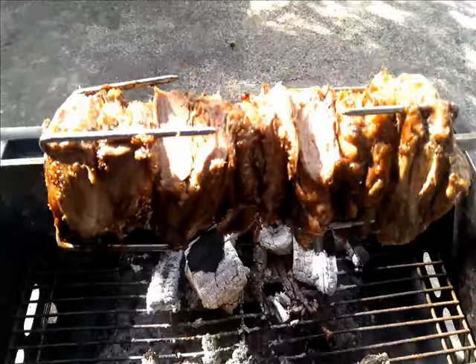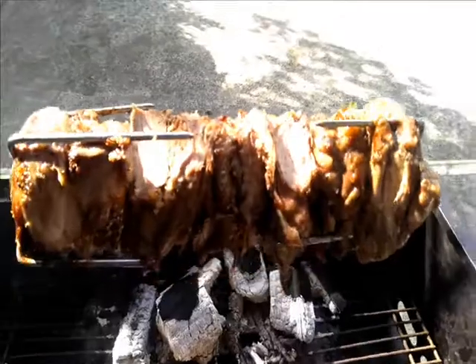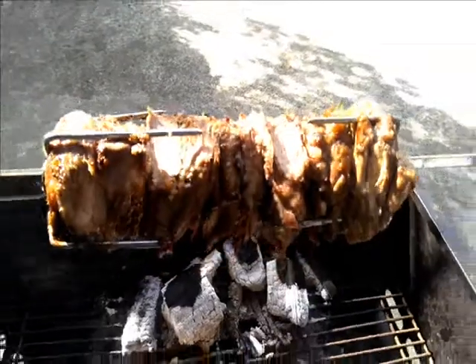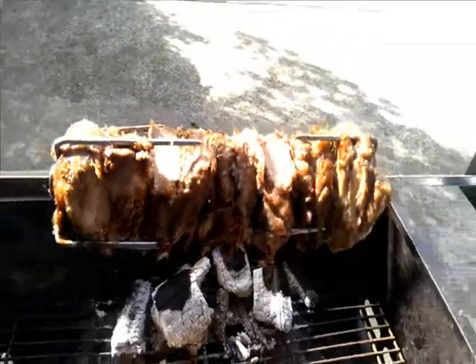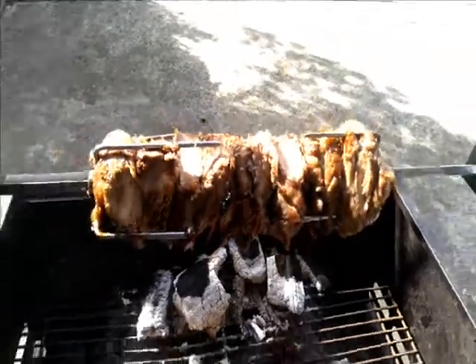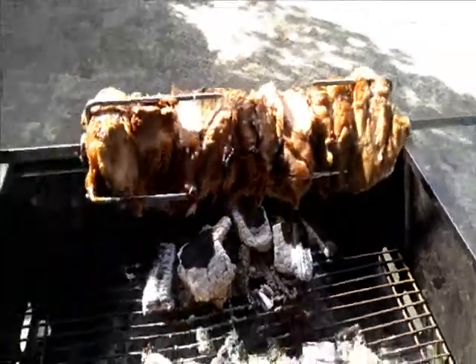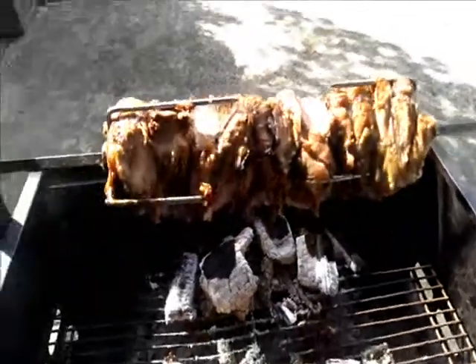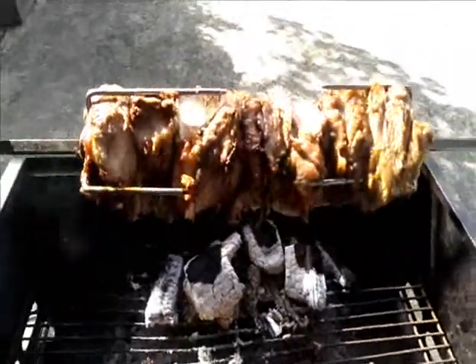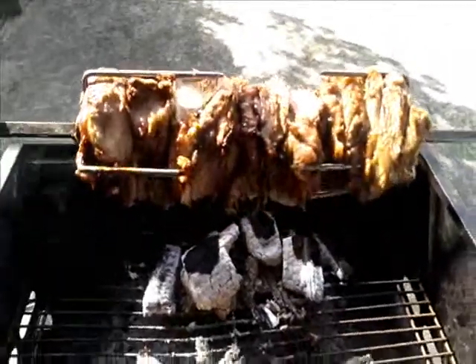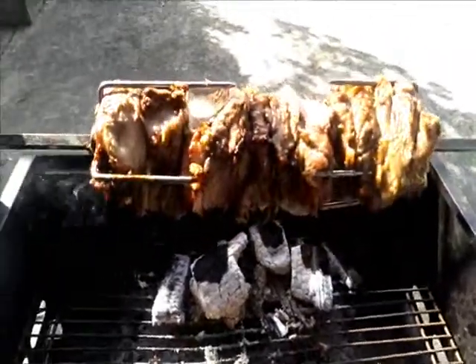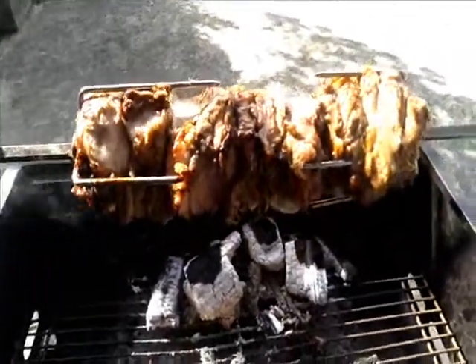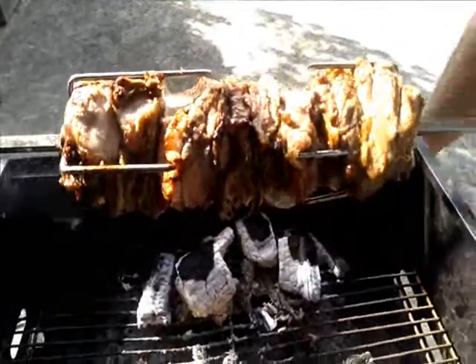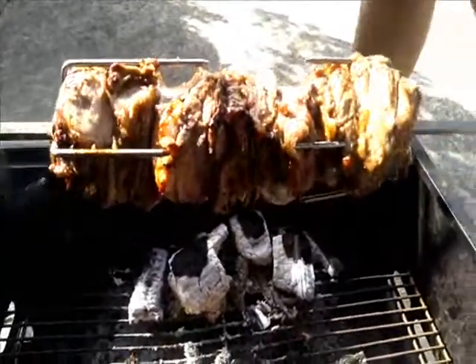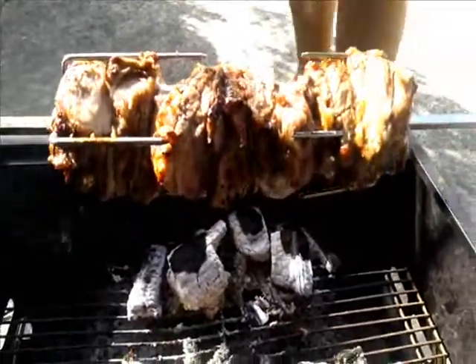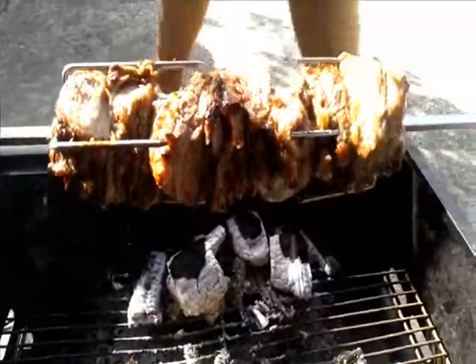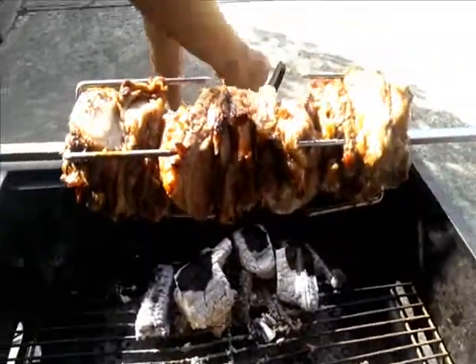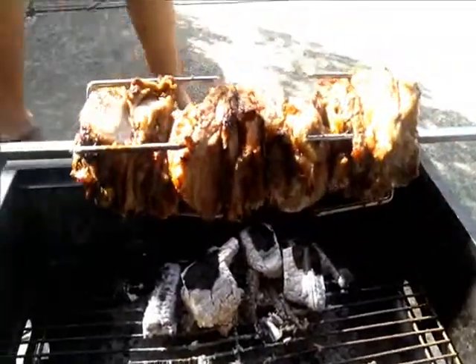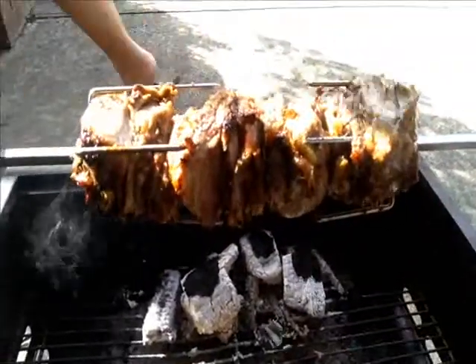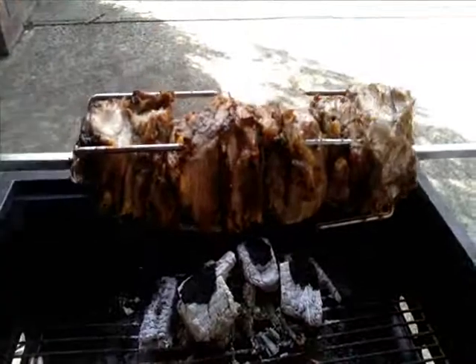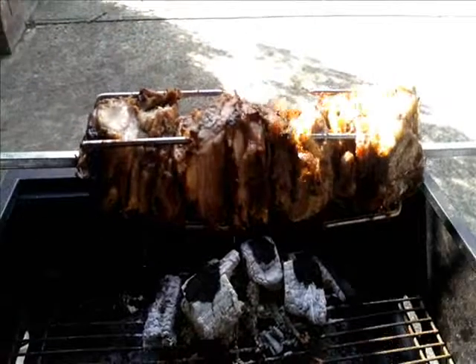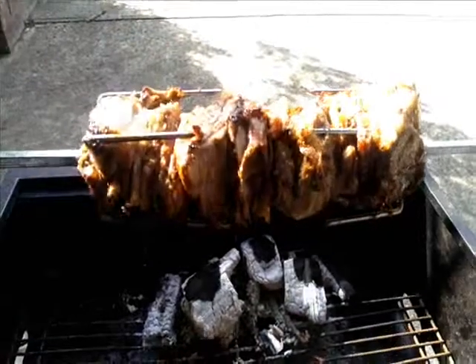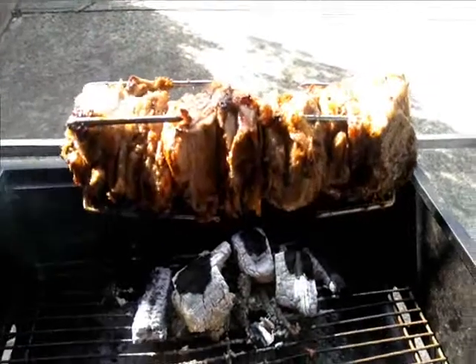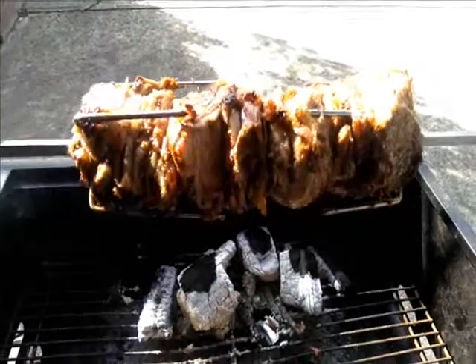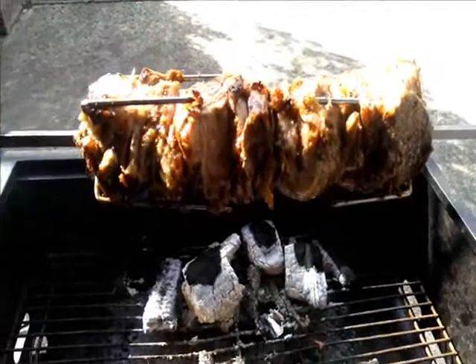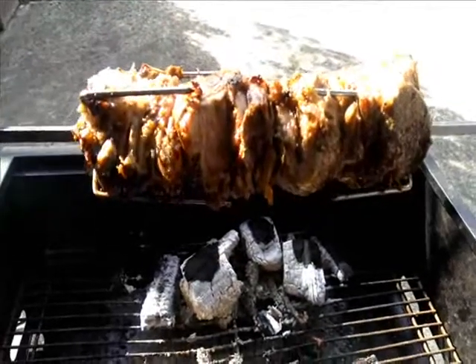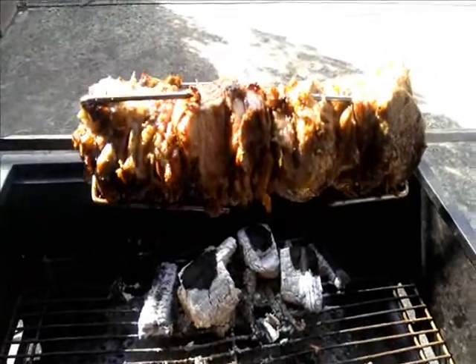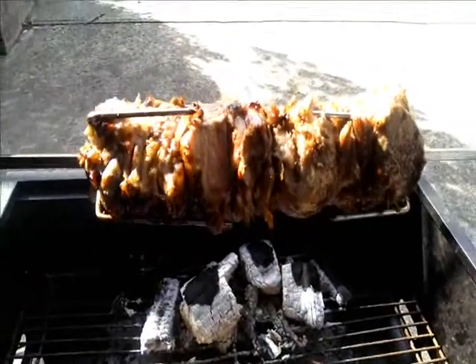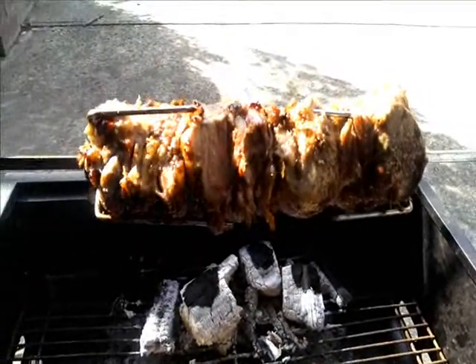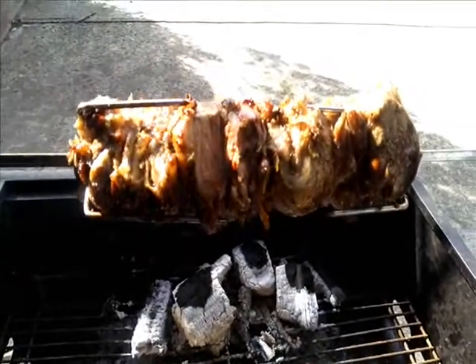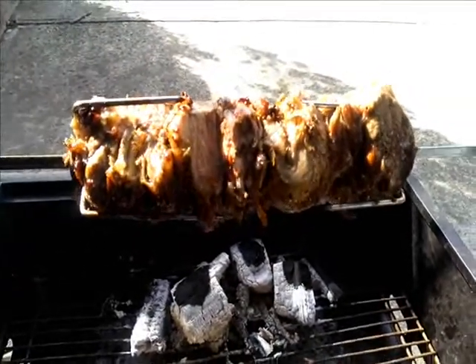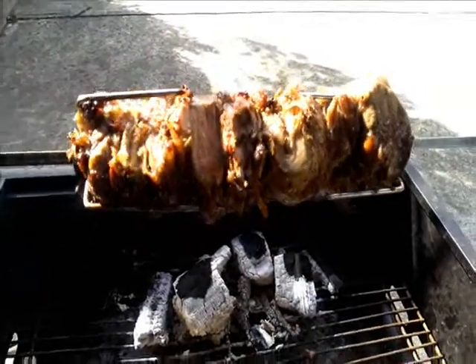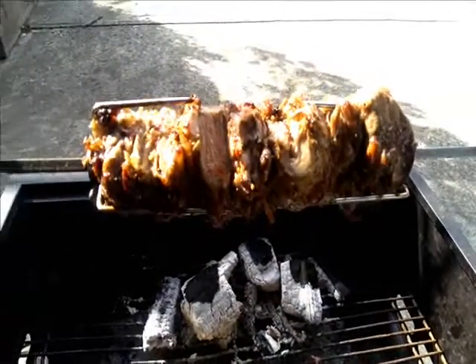Two and a half hours in on the goat spit — all is good. She's about to come off, carved up, and eaten.